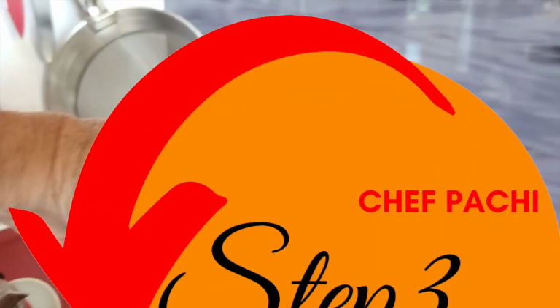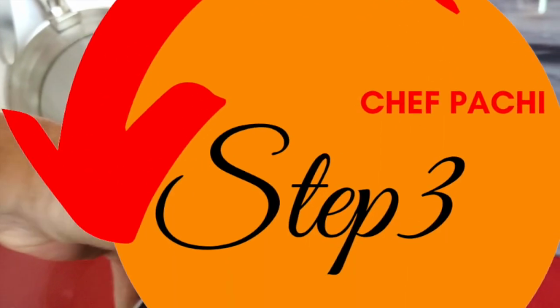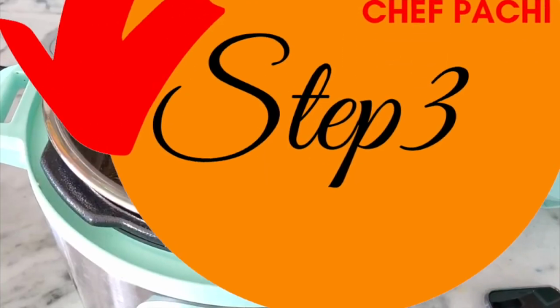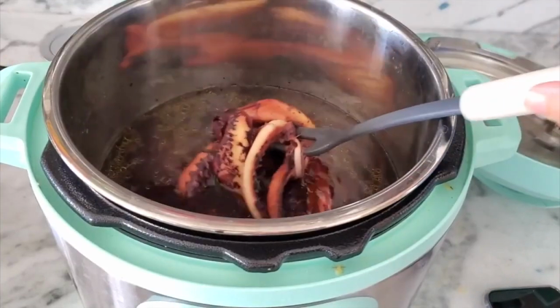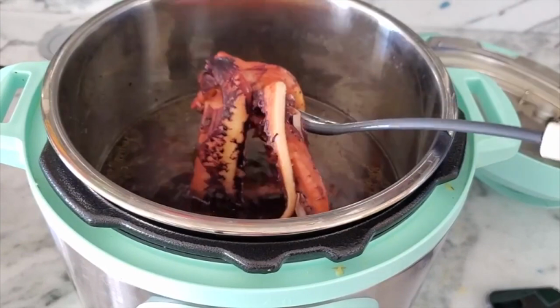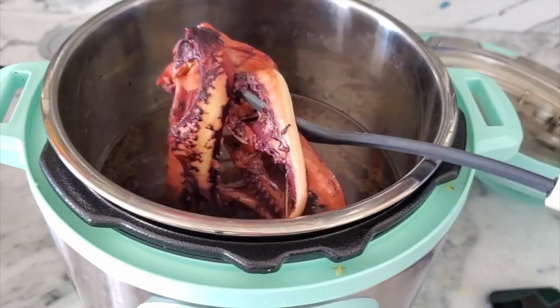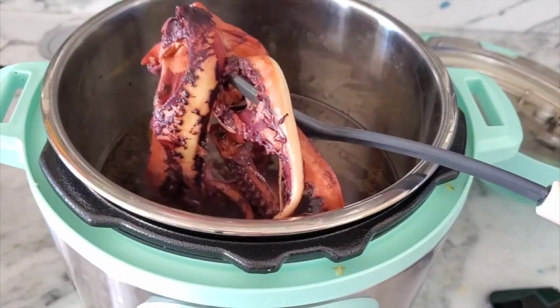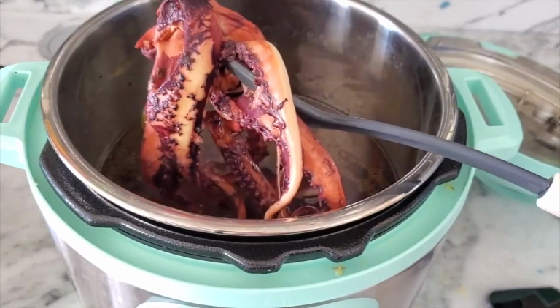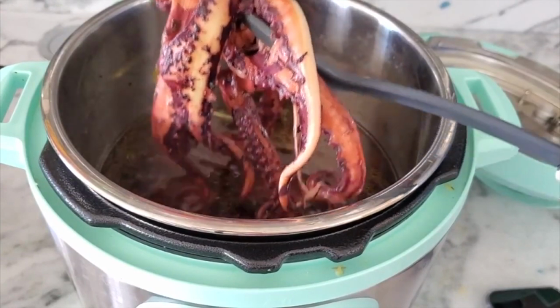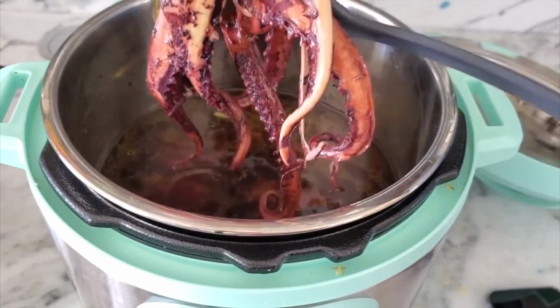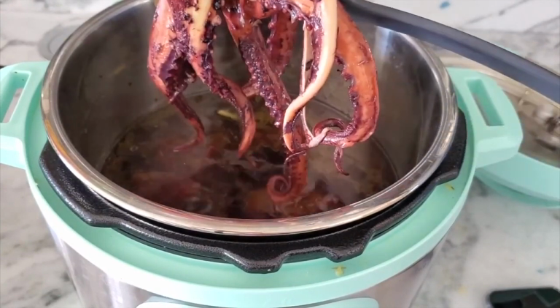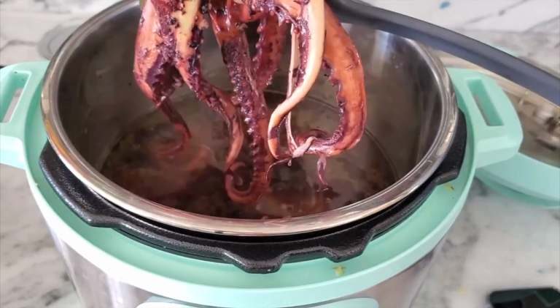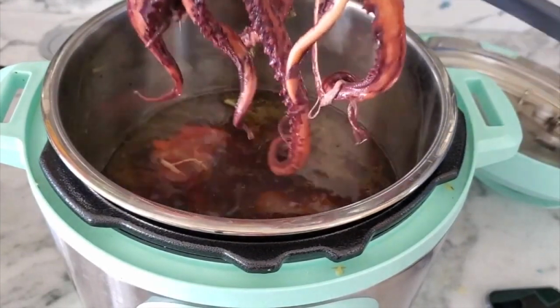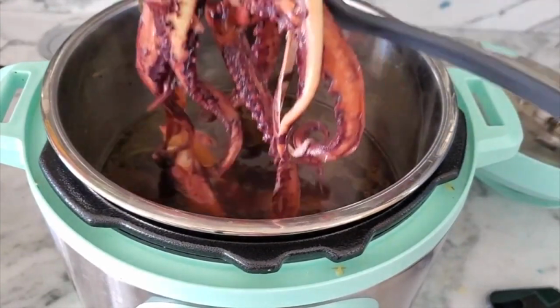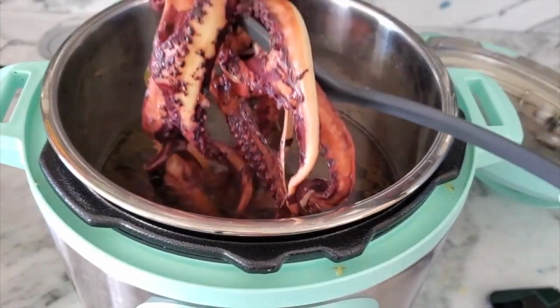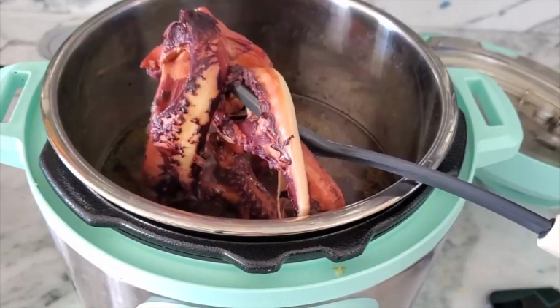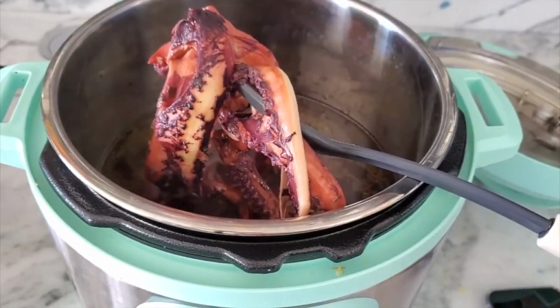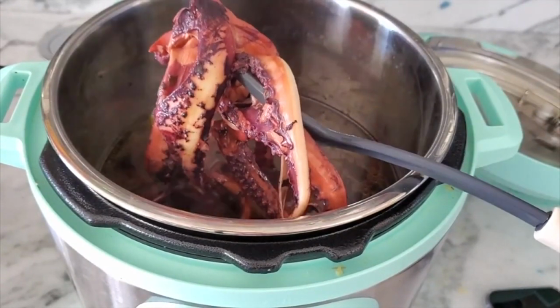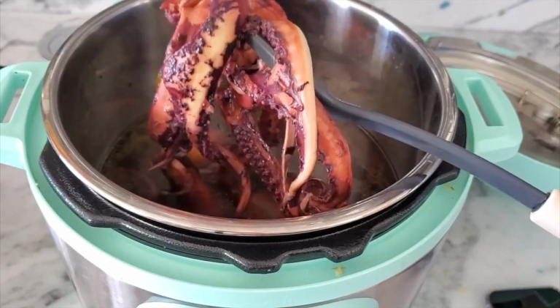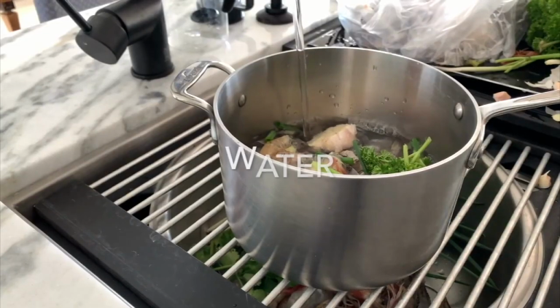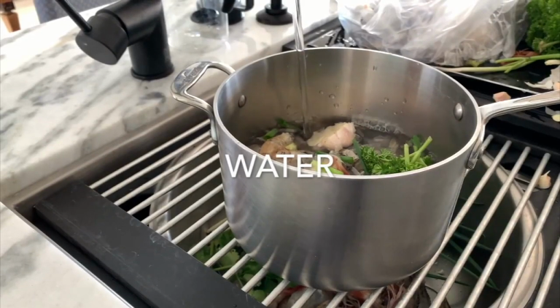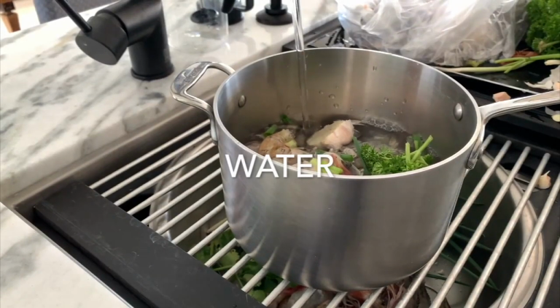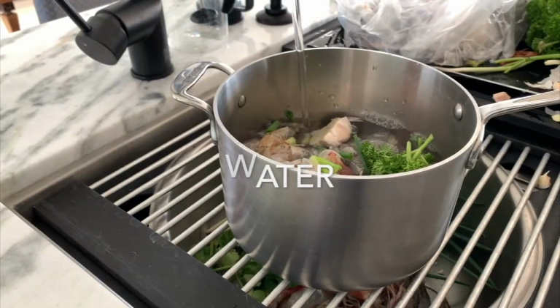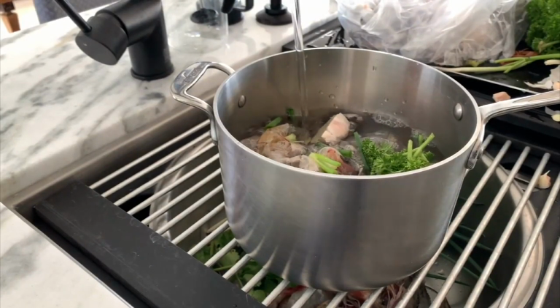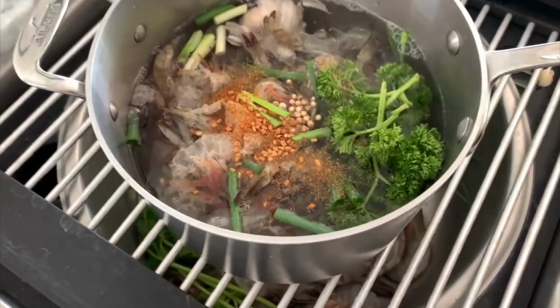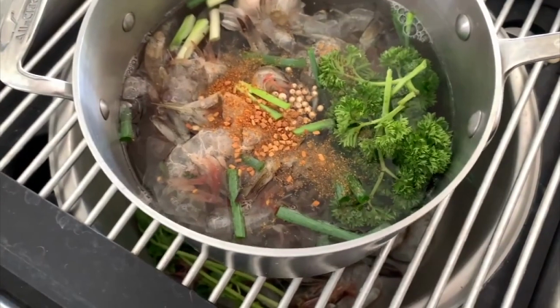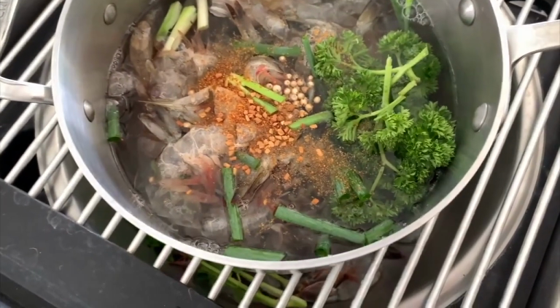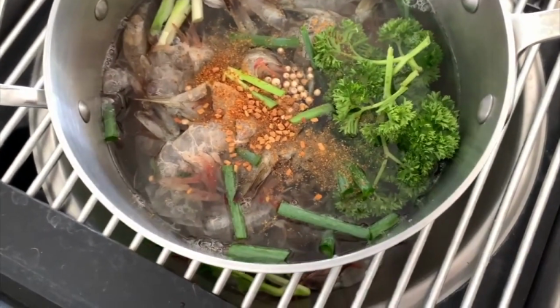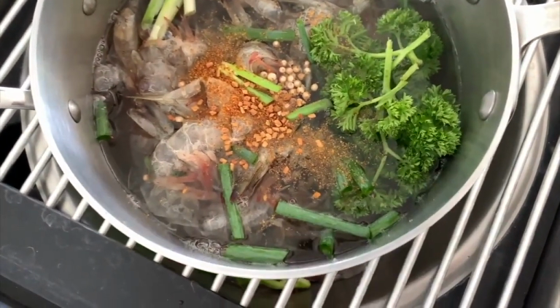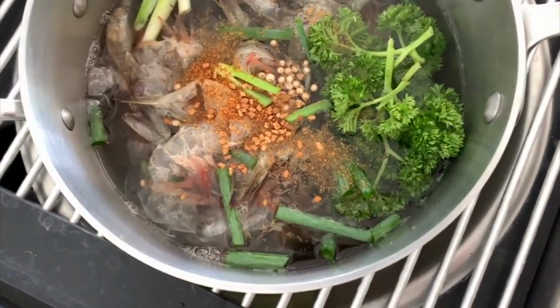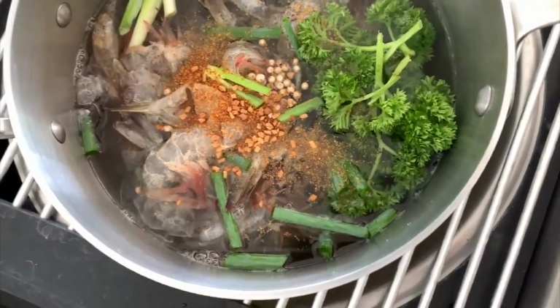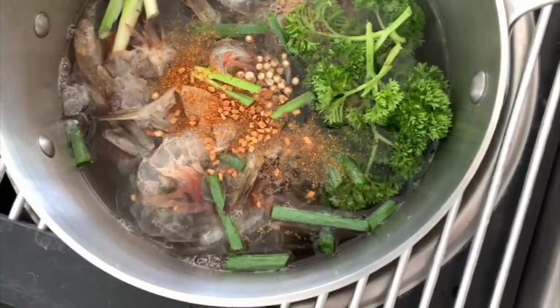The third step is we cook our octopus, which leaves us with an amazing broth, and our shrimp shells give us a shrimp broth. These are gonna be the cooking liquids for our rice.